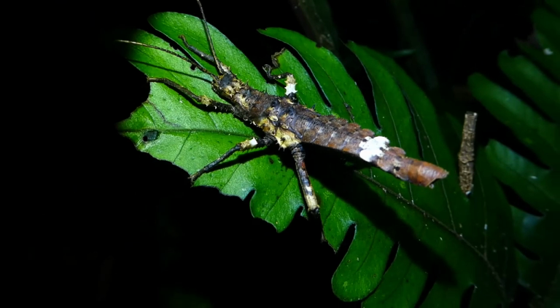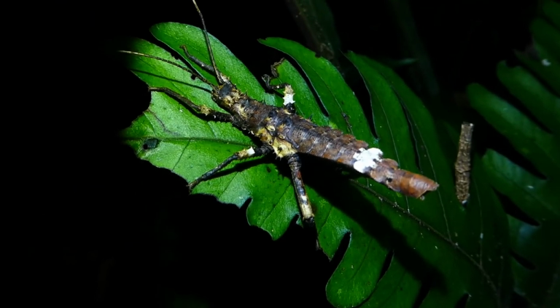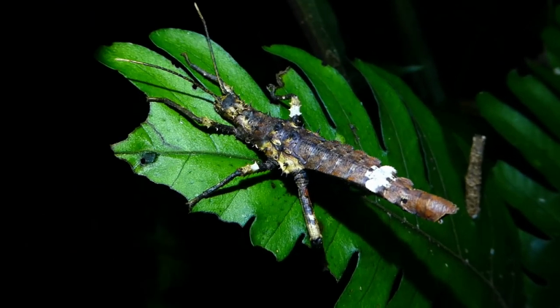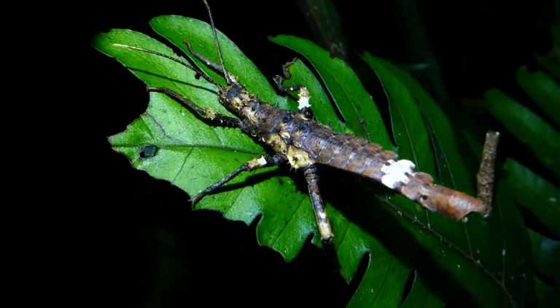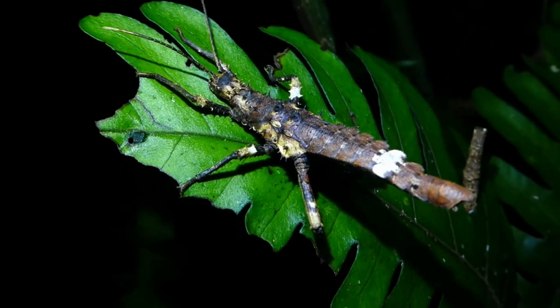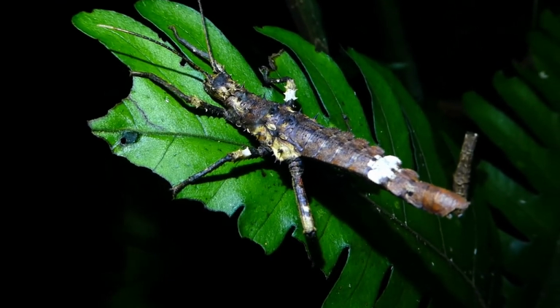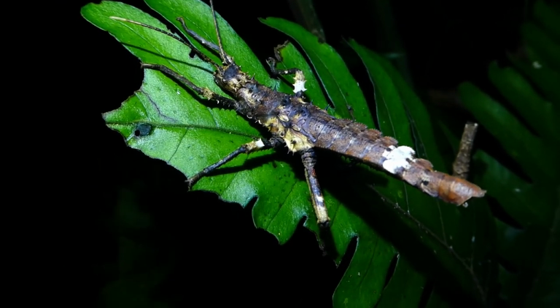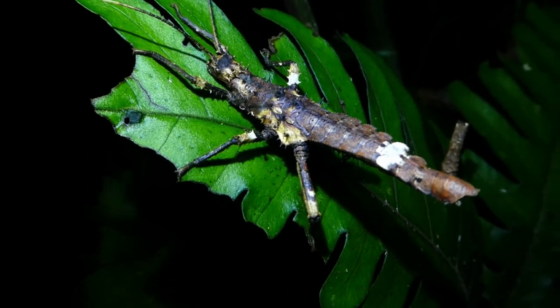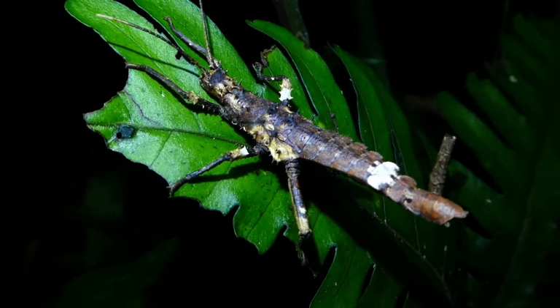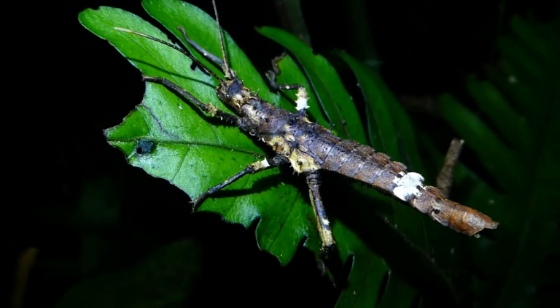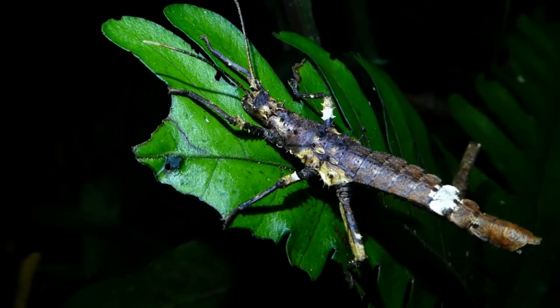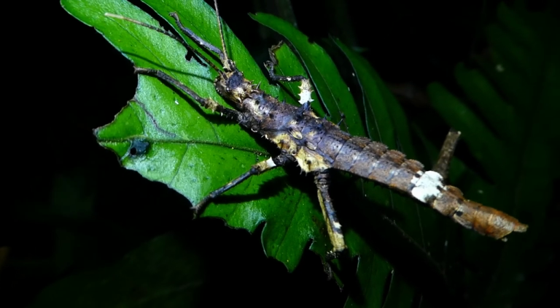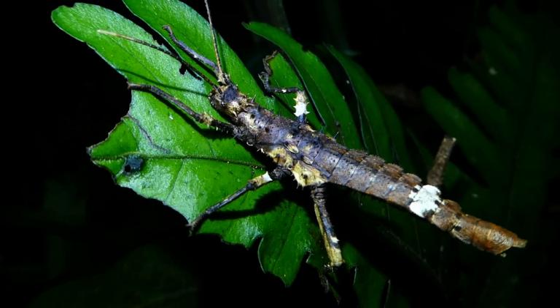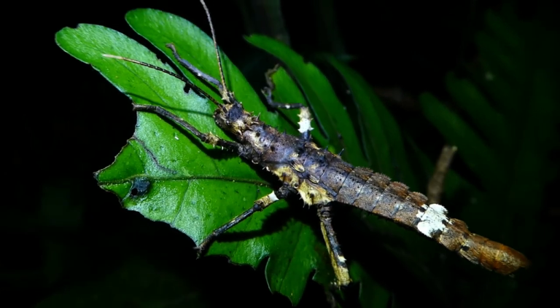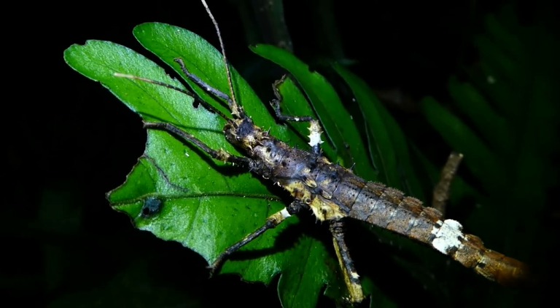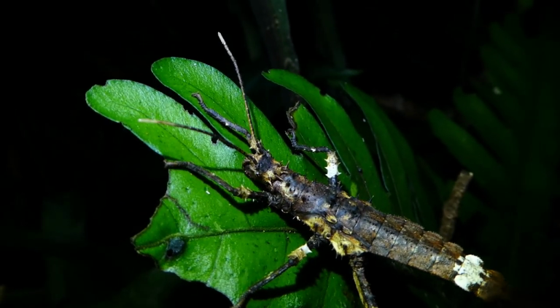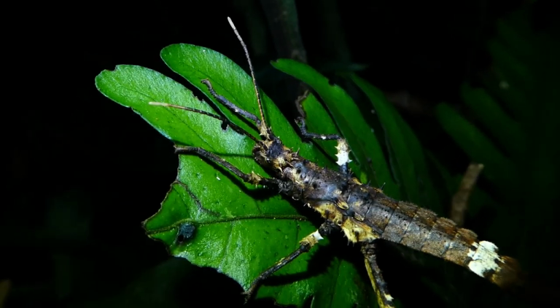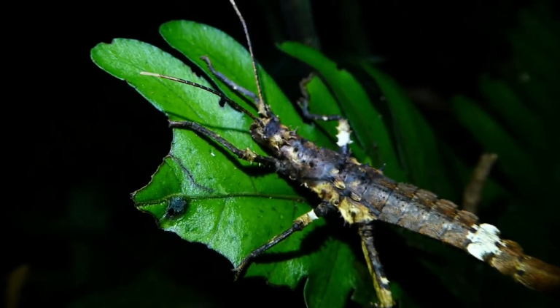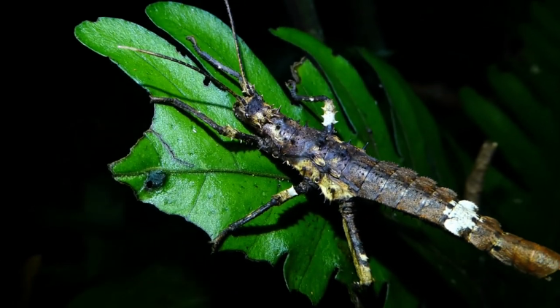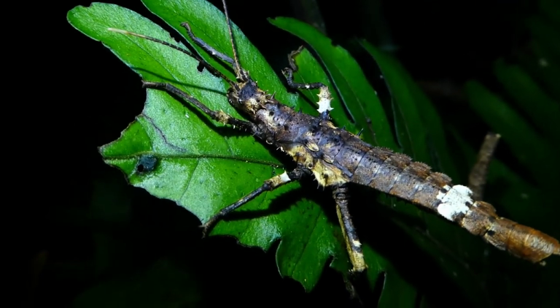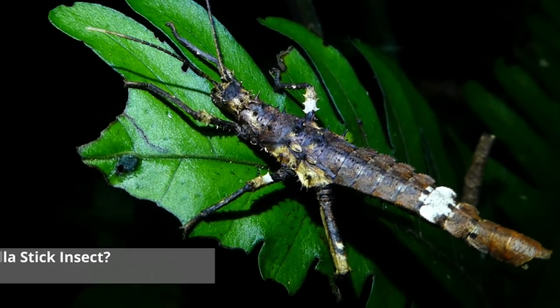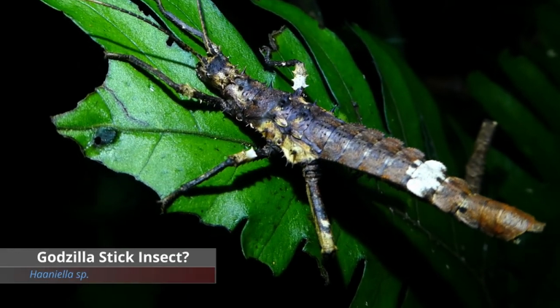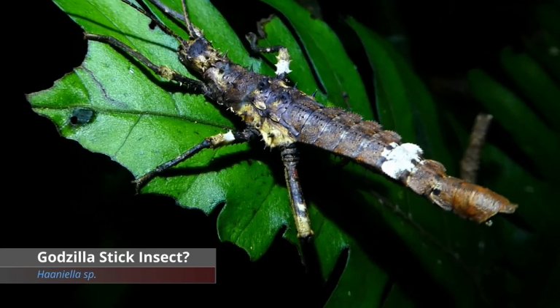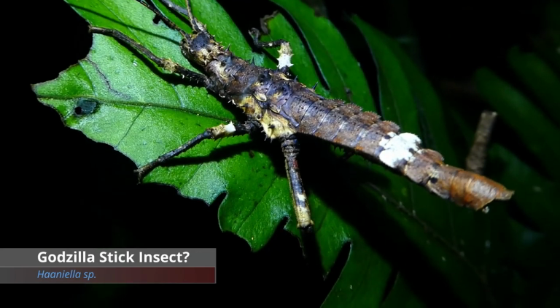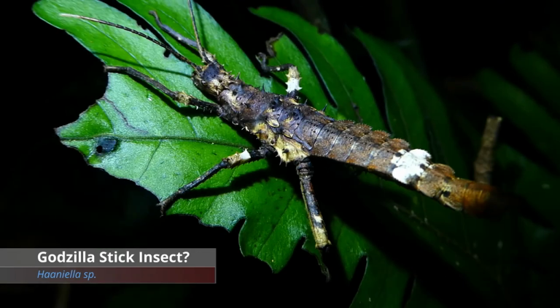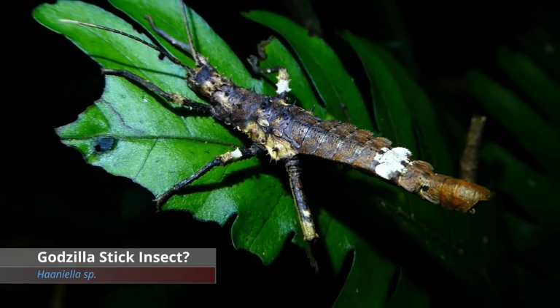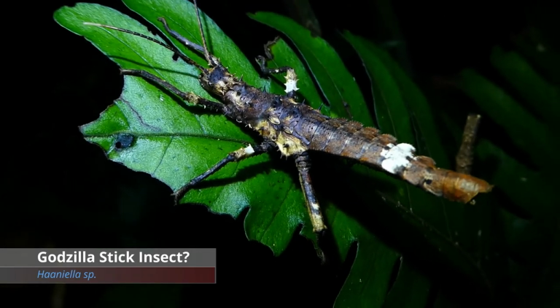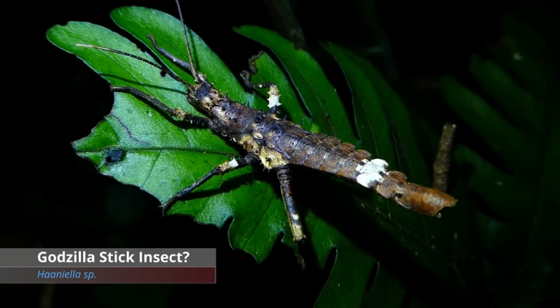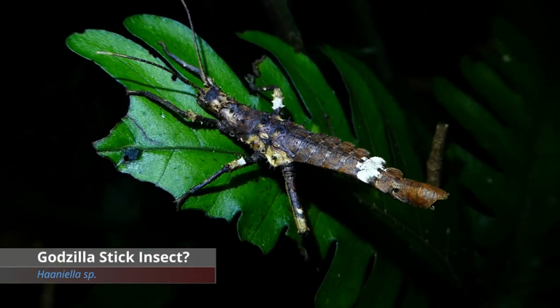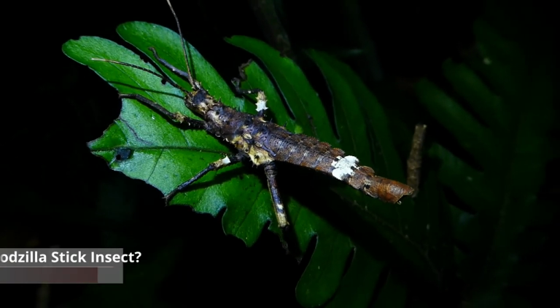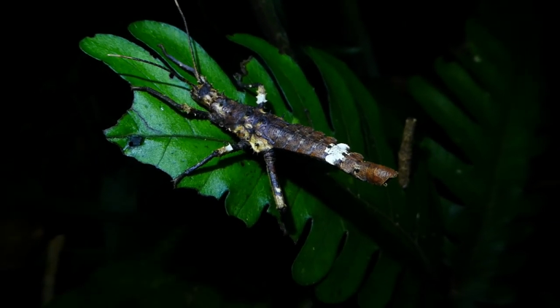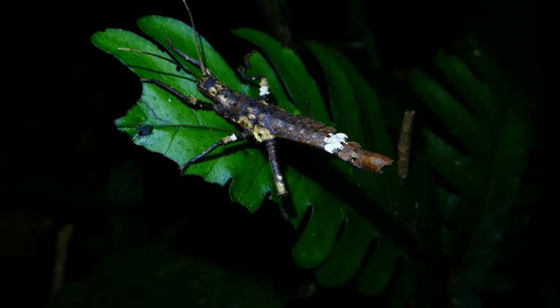And I think this might be some kind of miniature dragon. Look at it — look at its head, look at those horns. That's an army bug. Pretty cool.